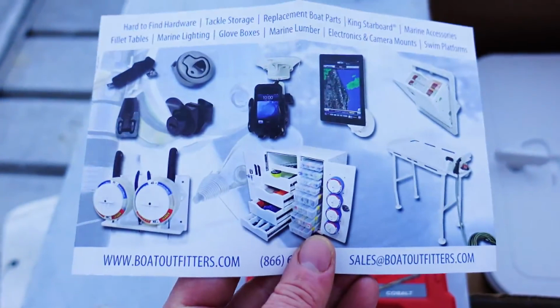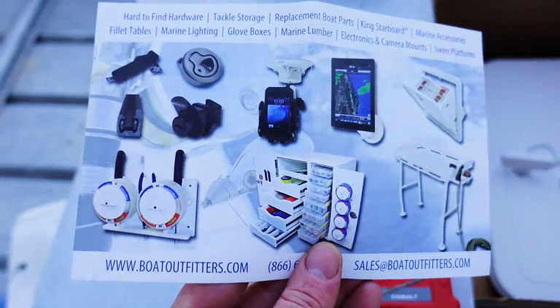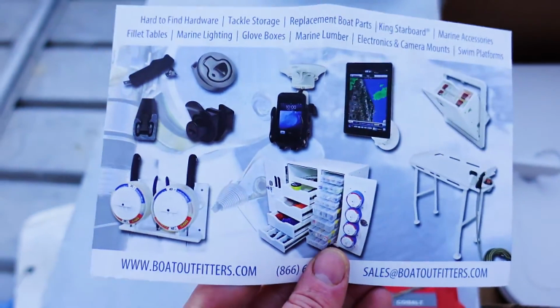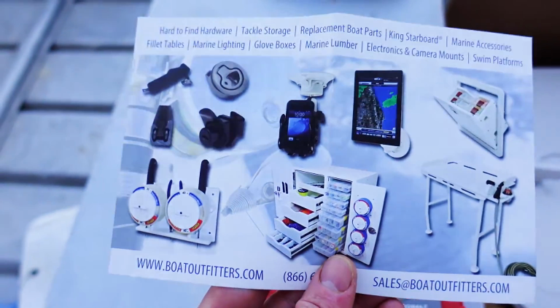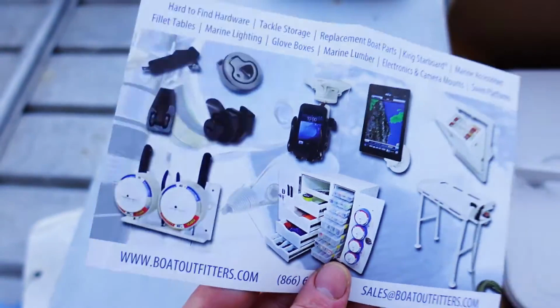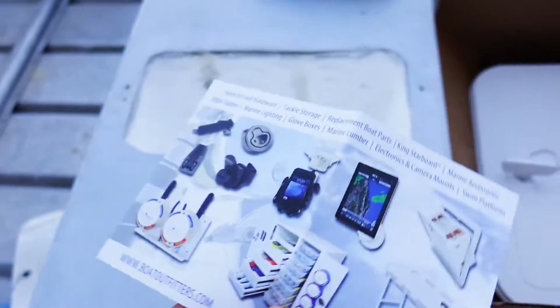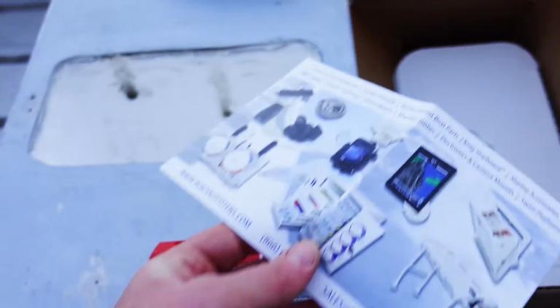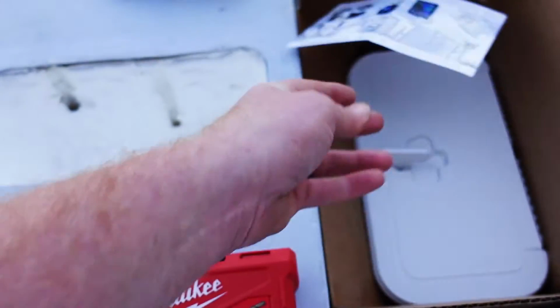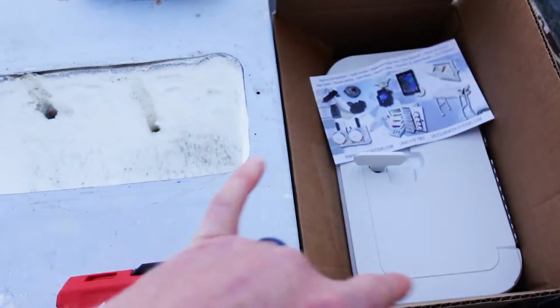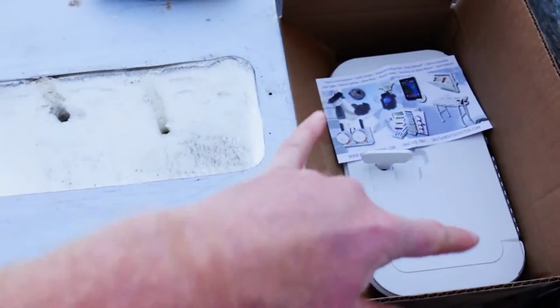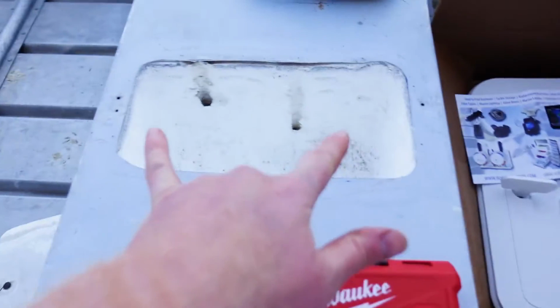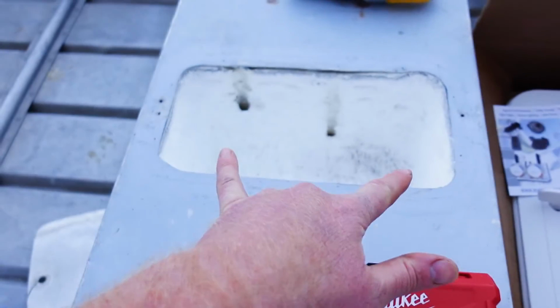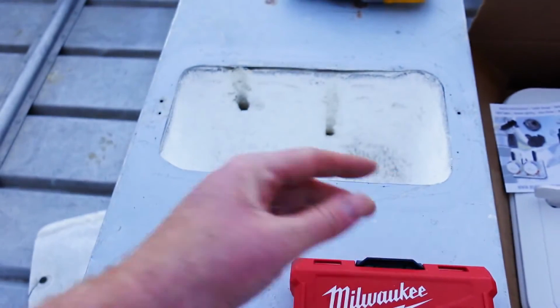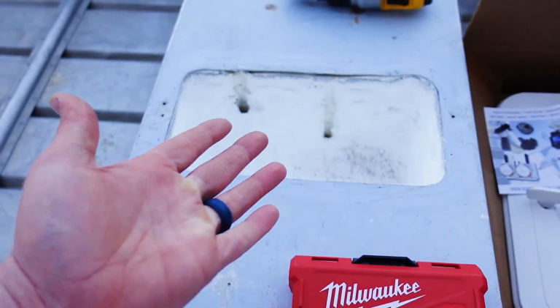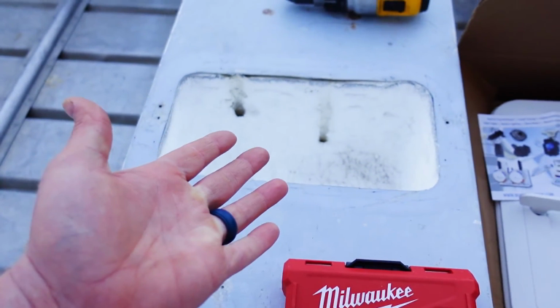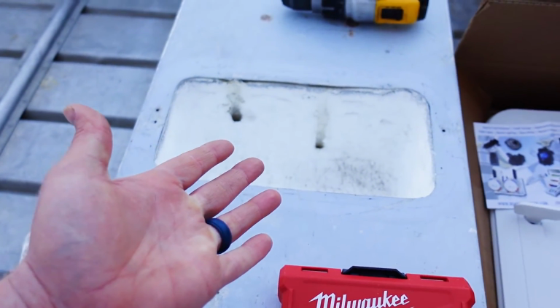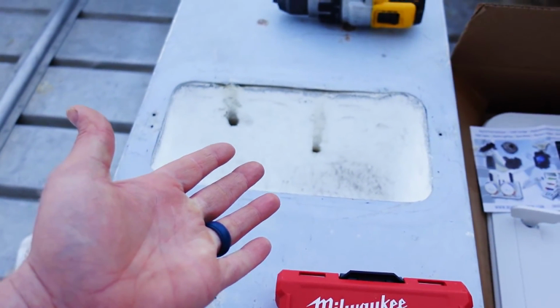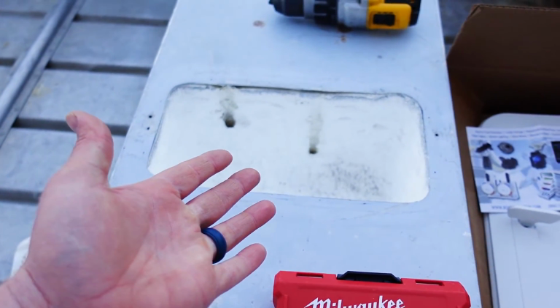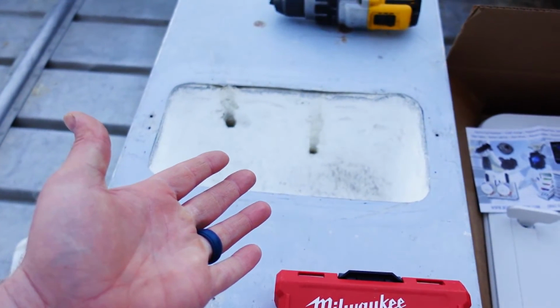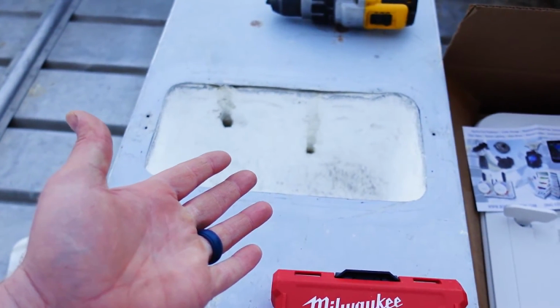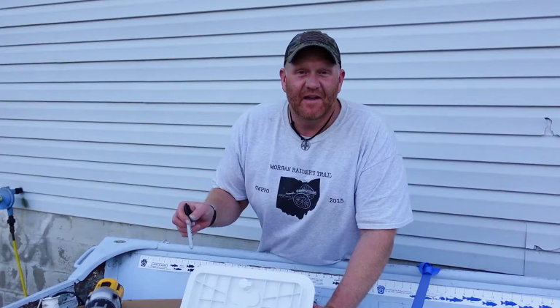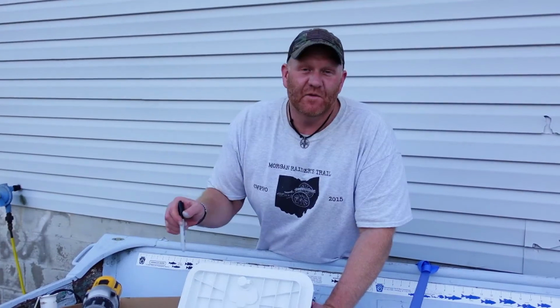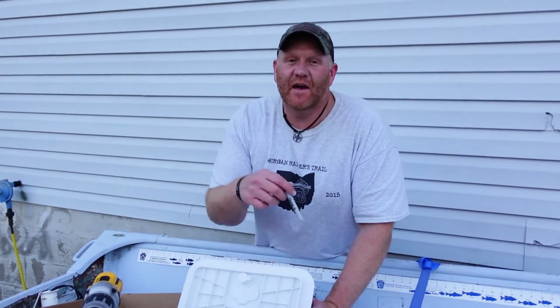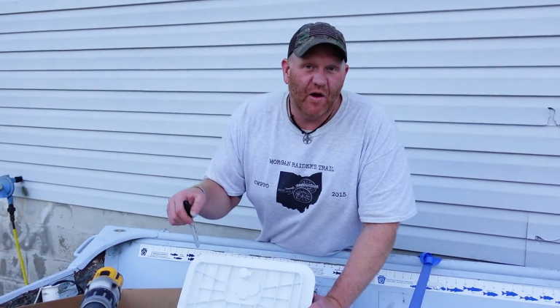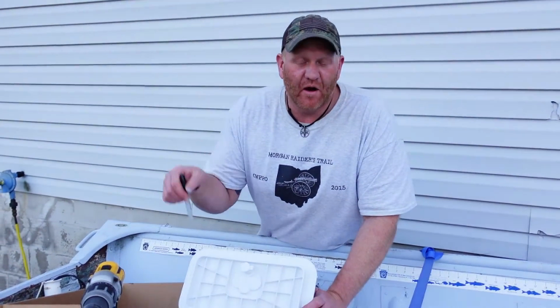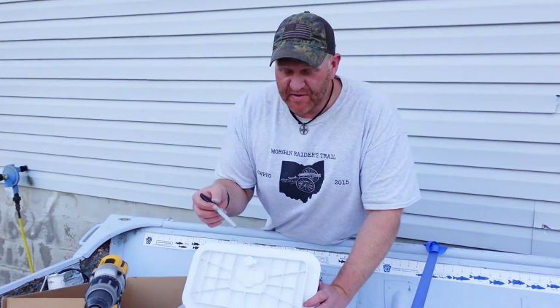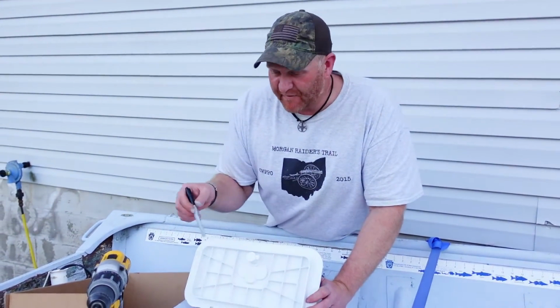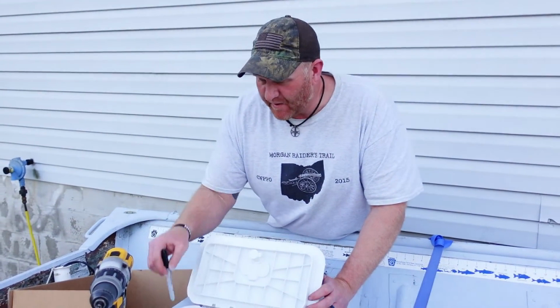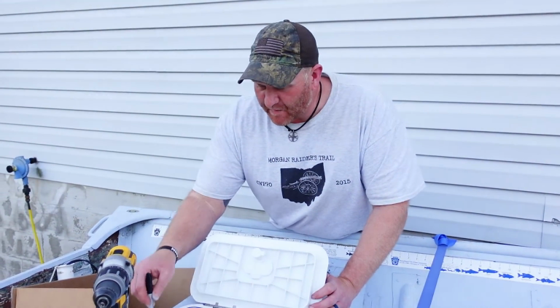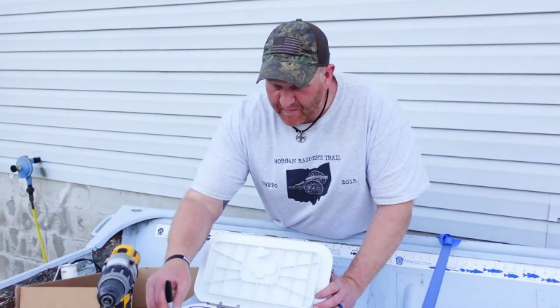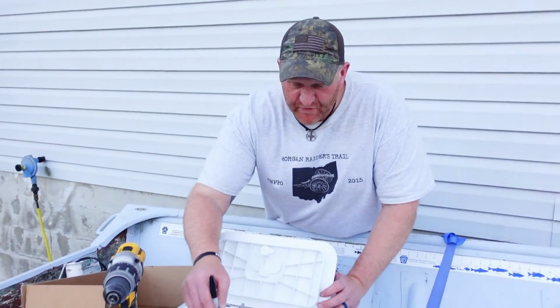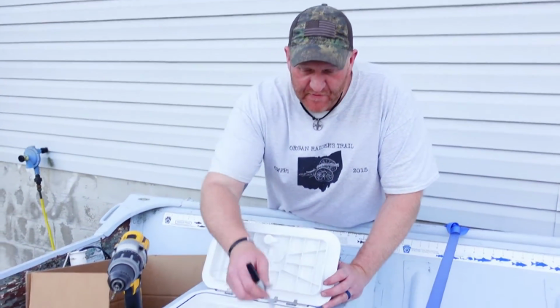I believe they sell things like this on Amazon too. This is the size I wanted to fit in my bench — hope you guys find what you want if you want to do the same thing. Once you cut out your hole and carve out your styrofoam, you want to mark where you want to put your screws.